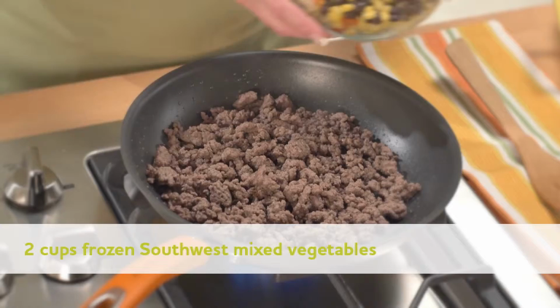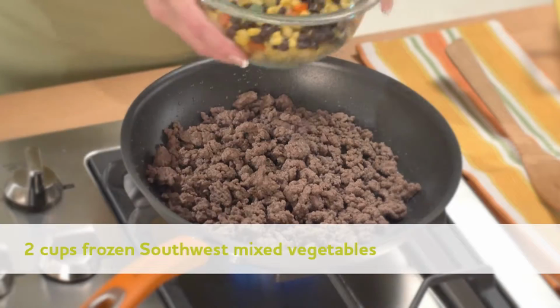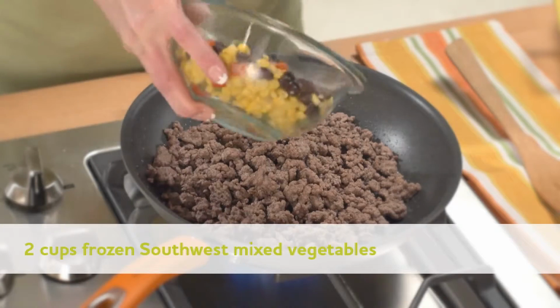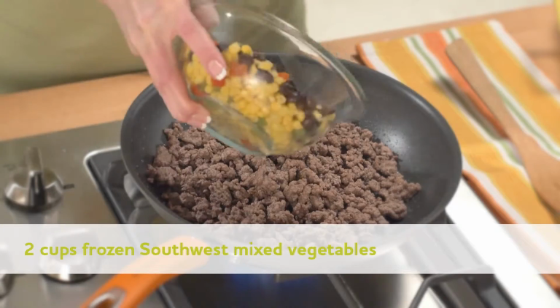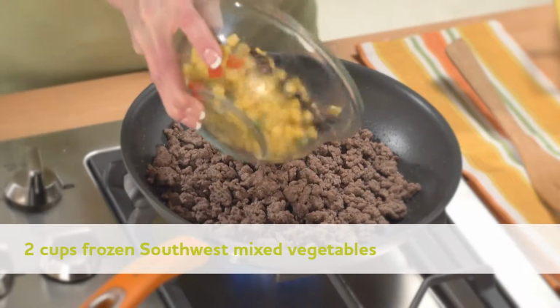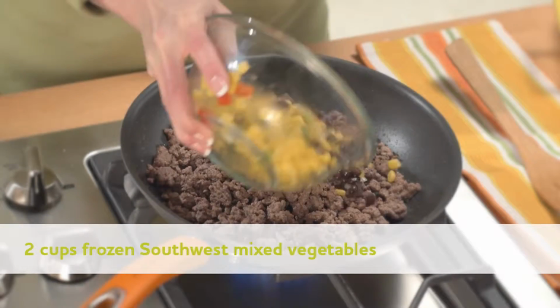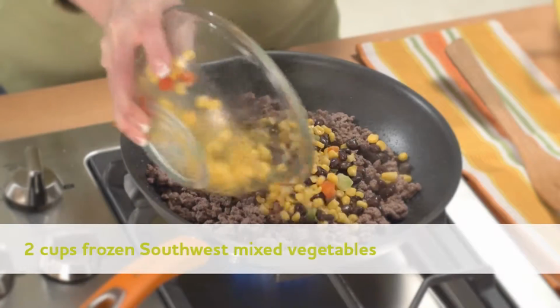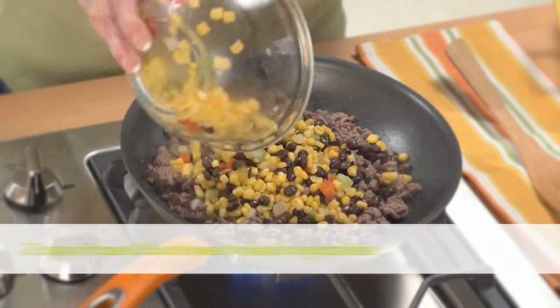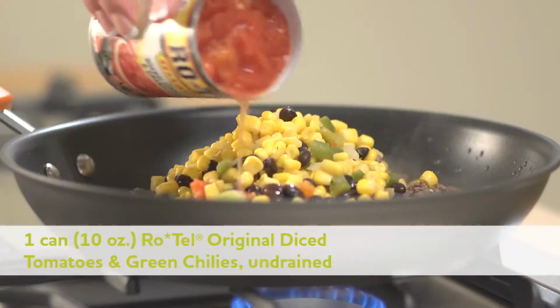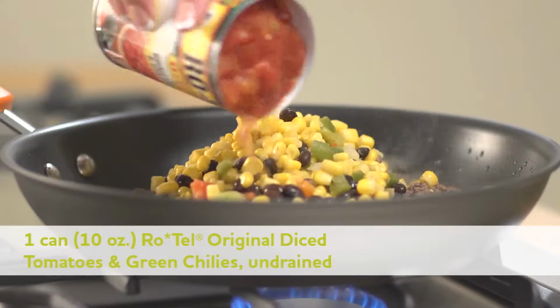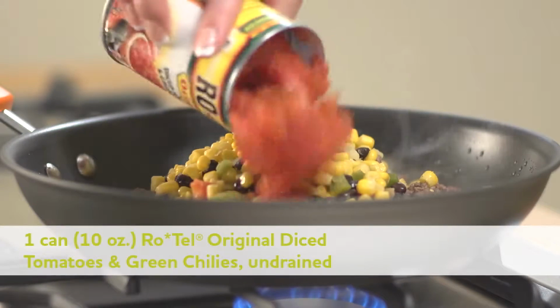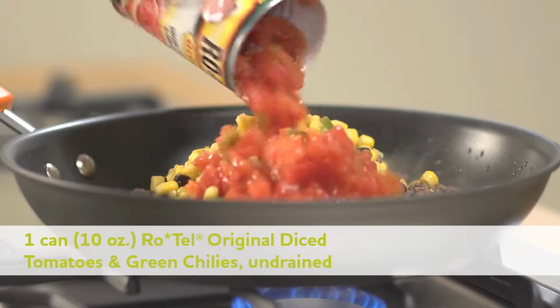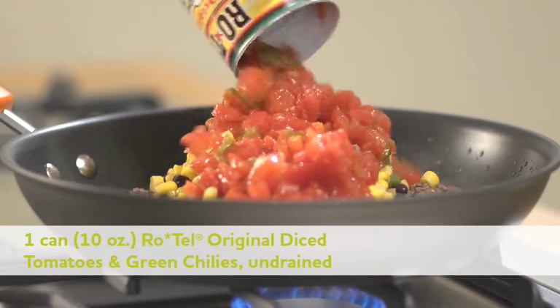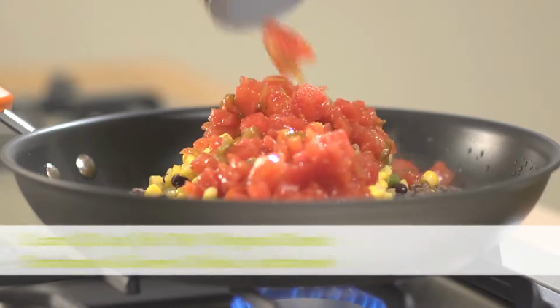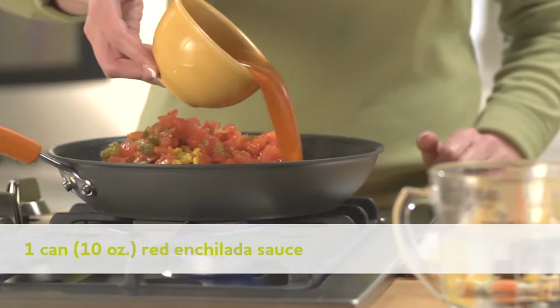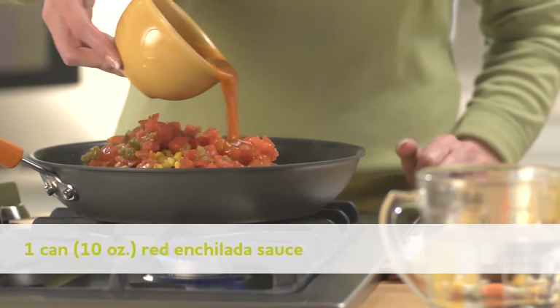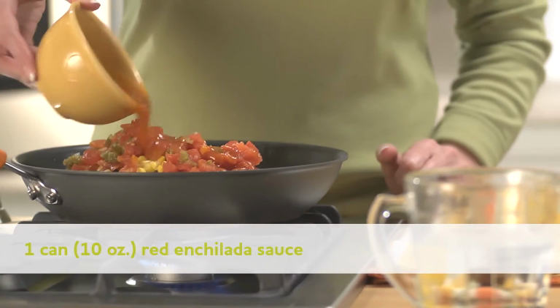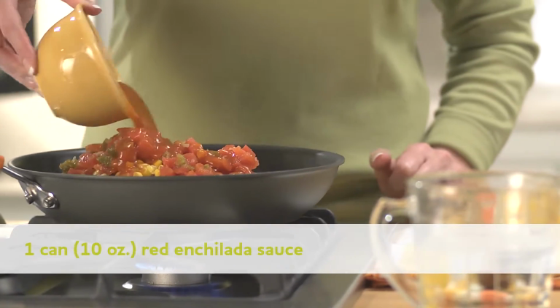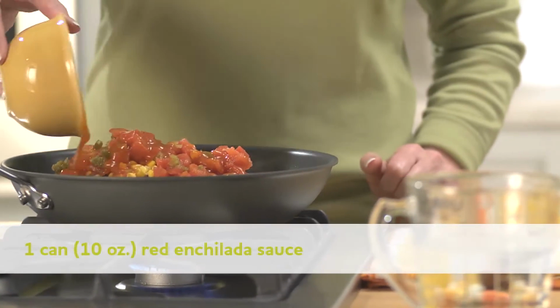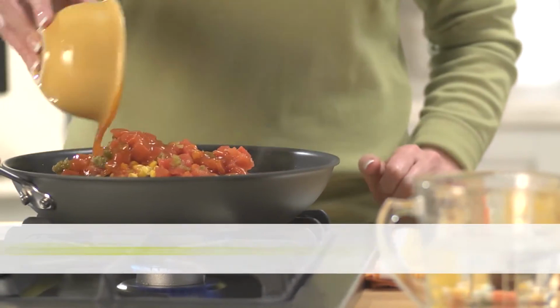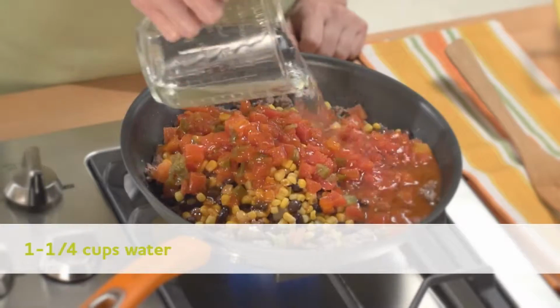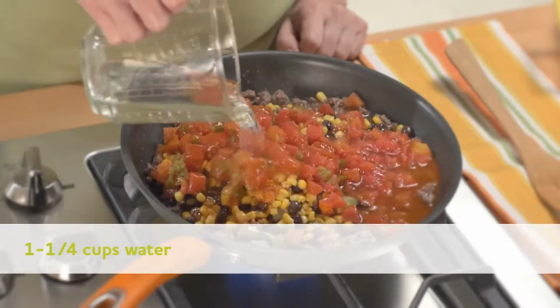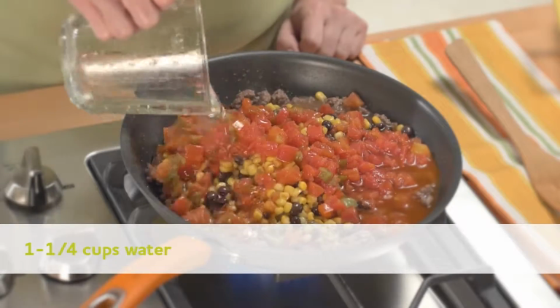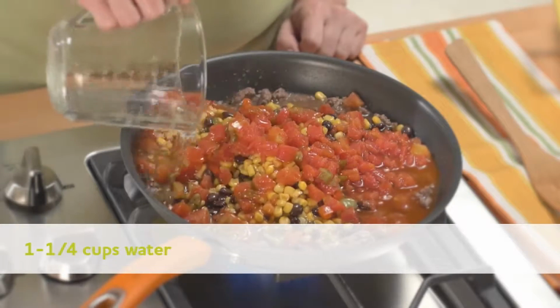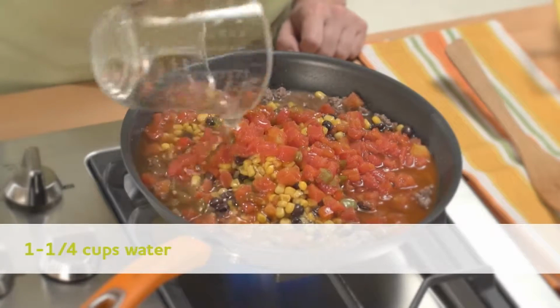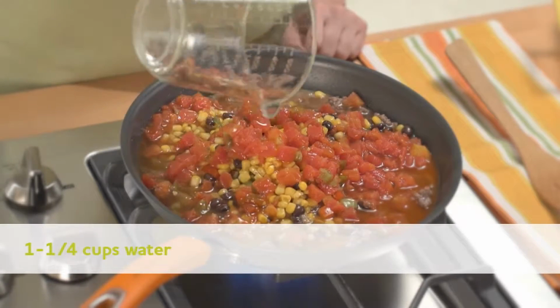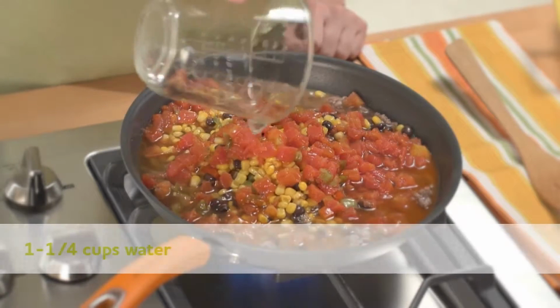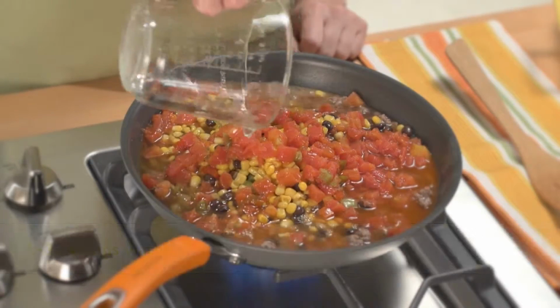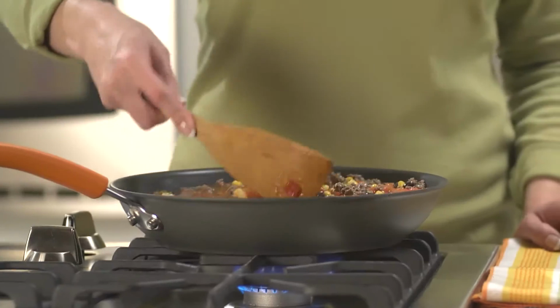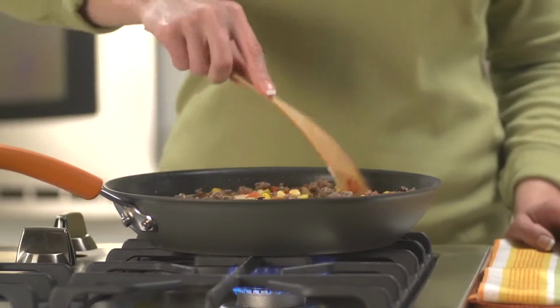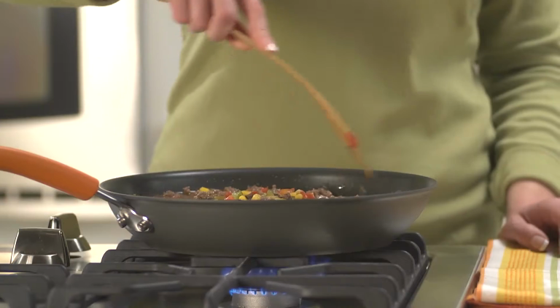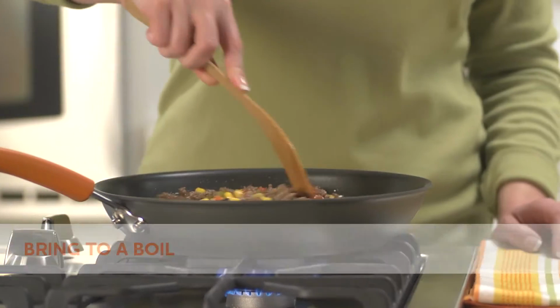Then add two cups vegetables, one can each of undrained Rotel and enchilada sauce, and one and a quarter cups water to the skillet. Stir and bring to a boil.